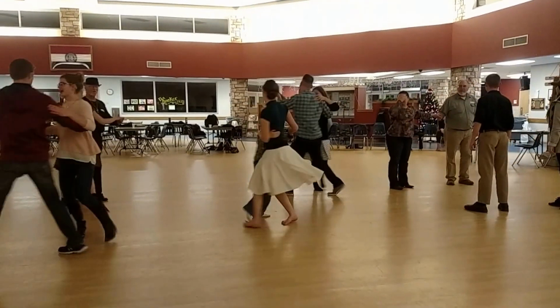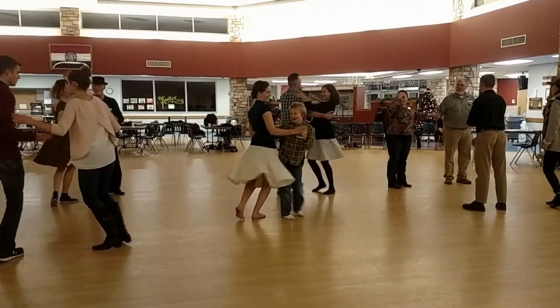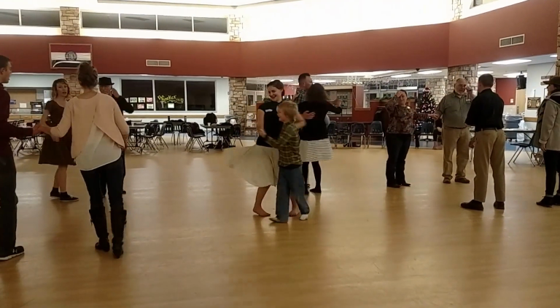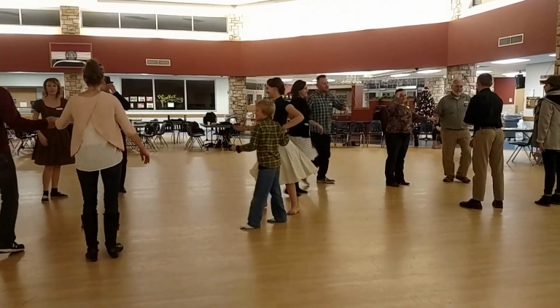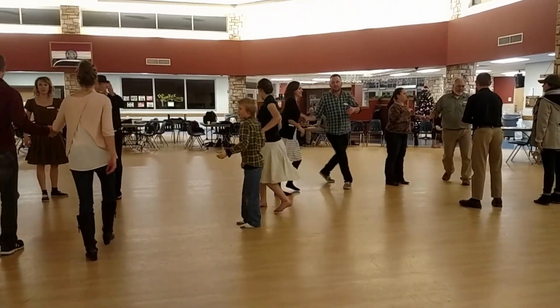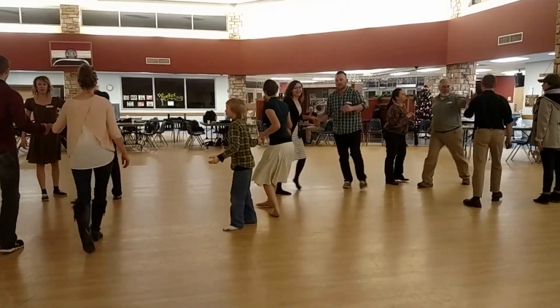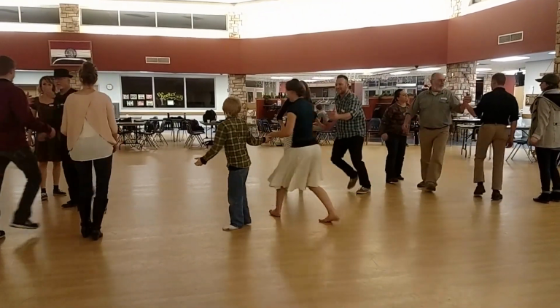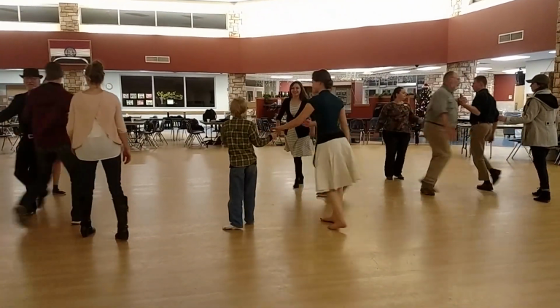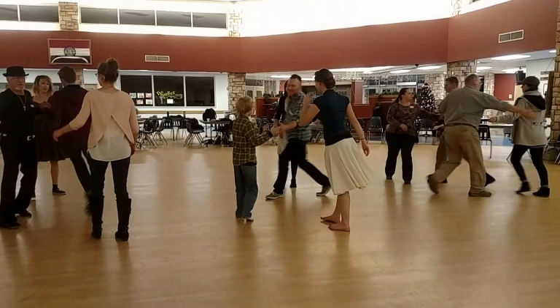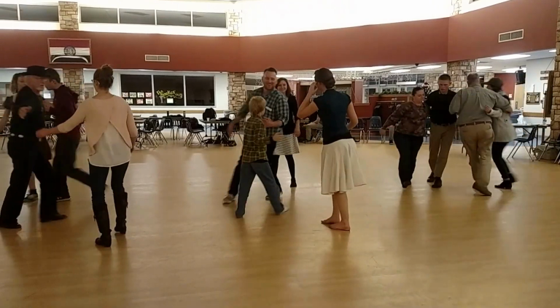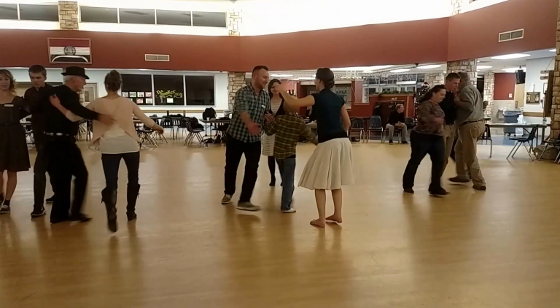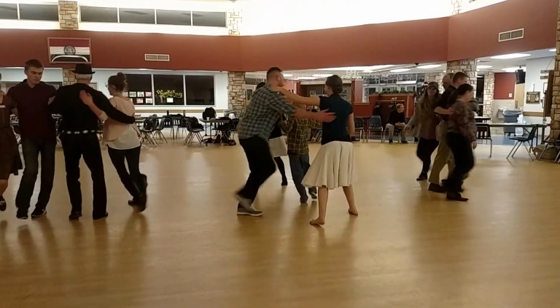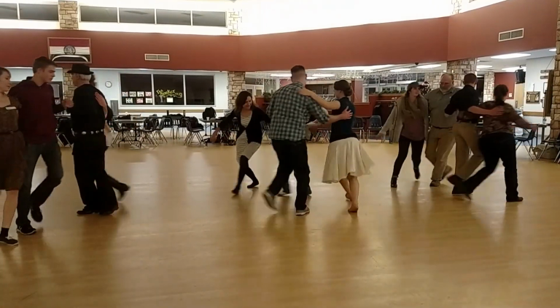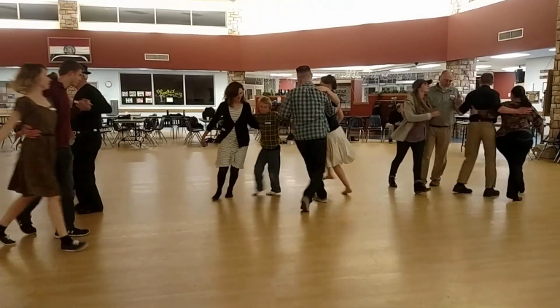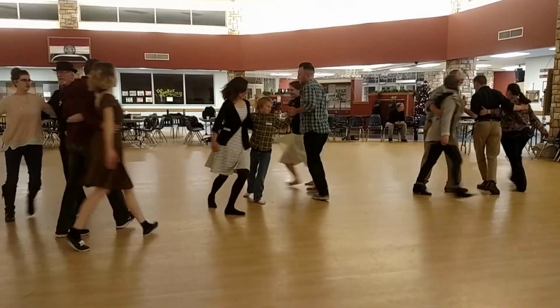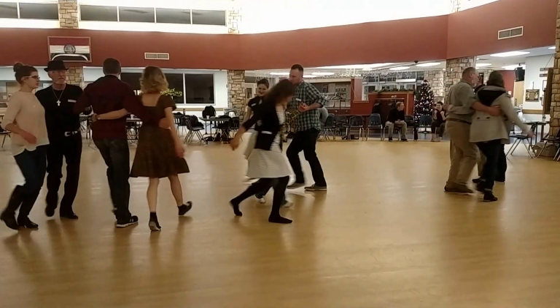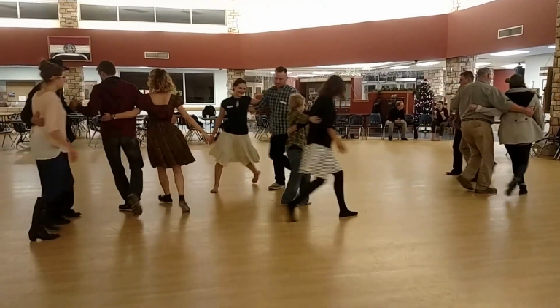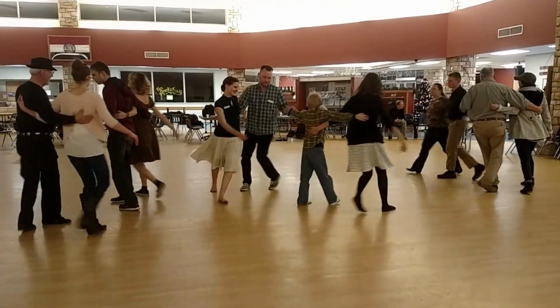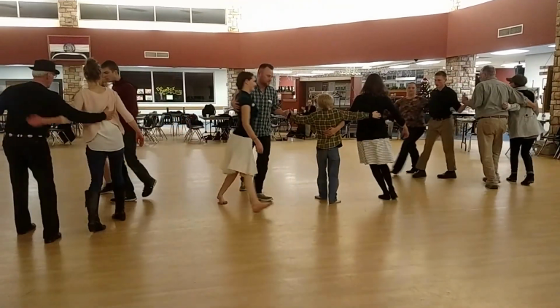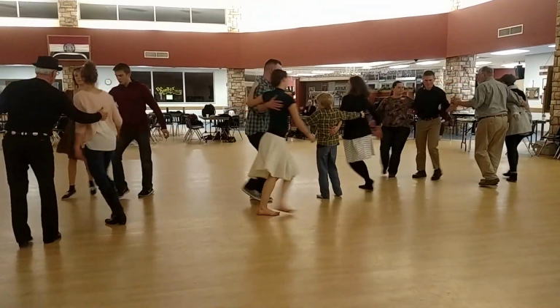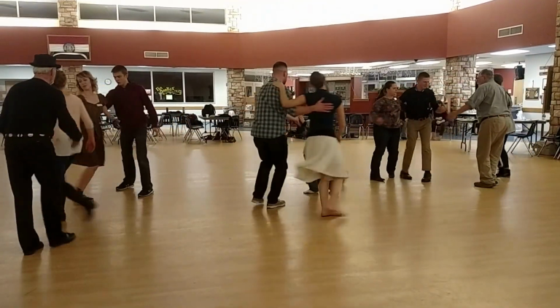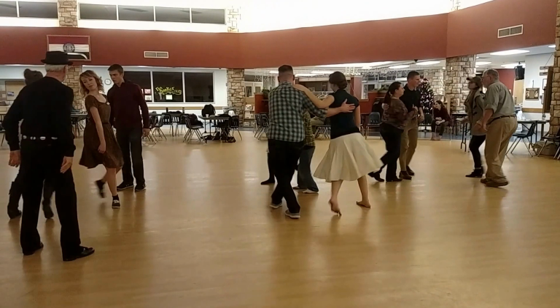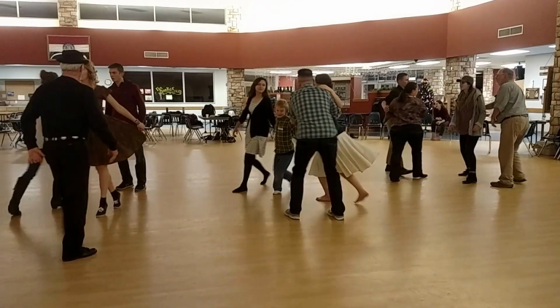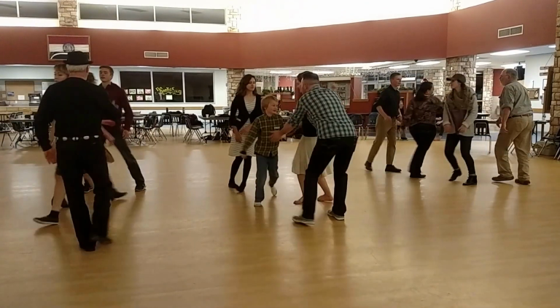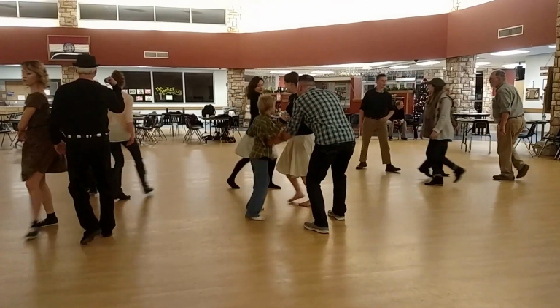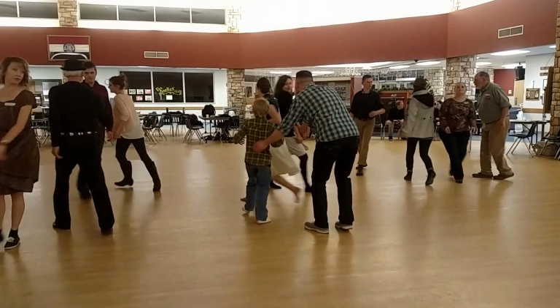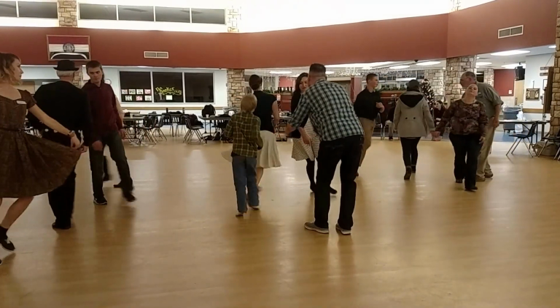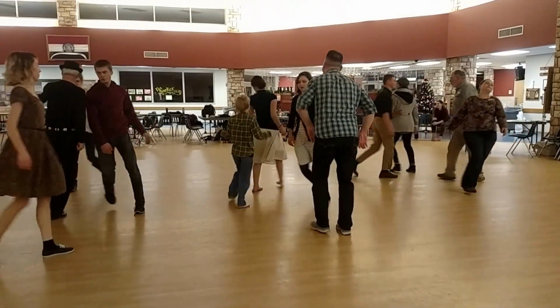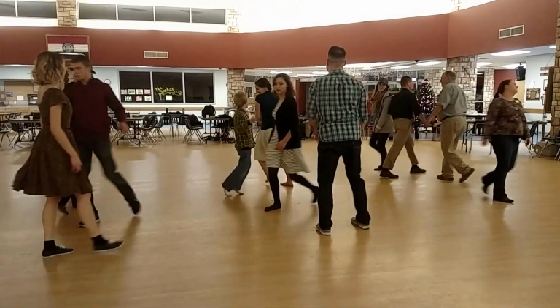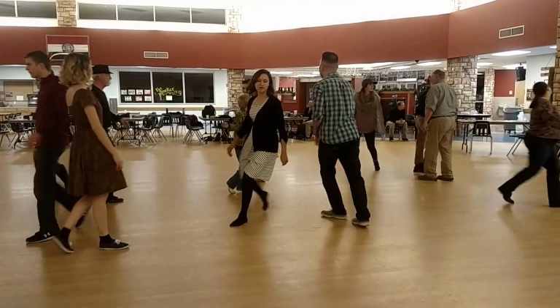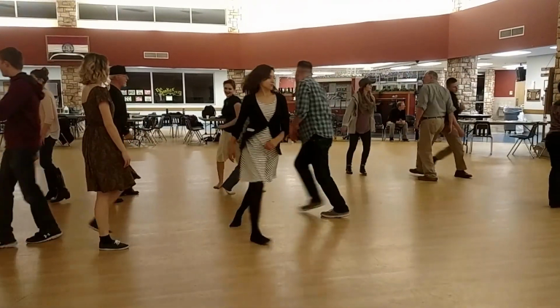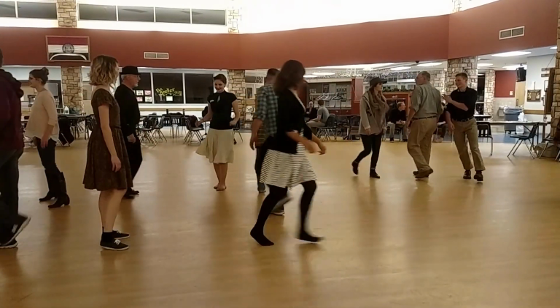Men, turn to the left. Pick up your neighbor. Ladies, have a hand. We're going to see you on the next.